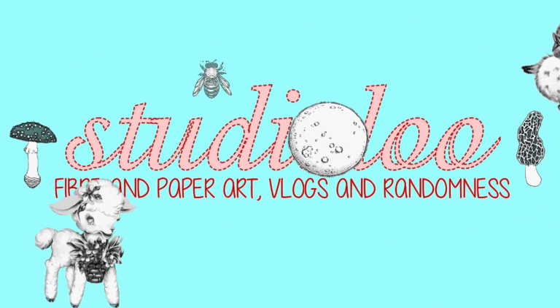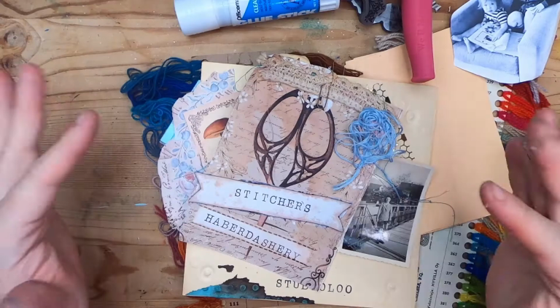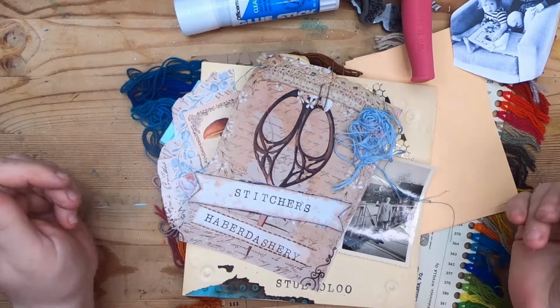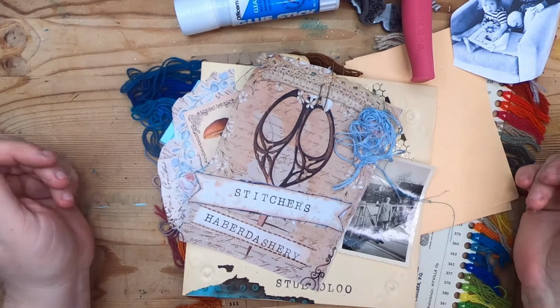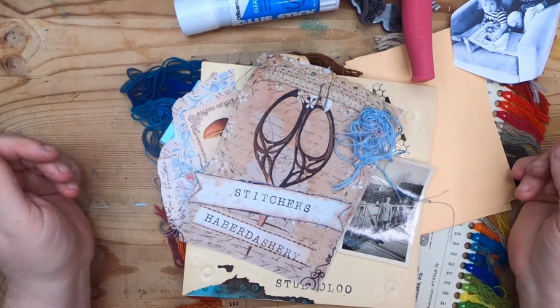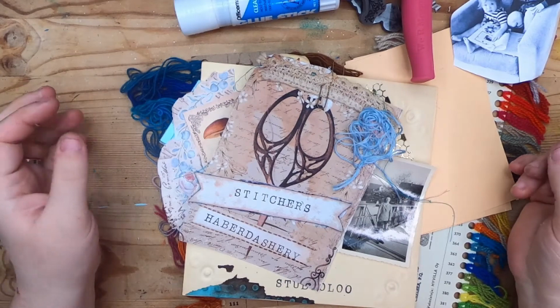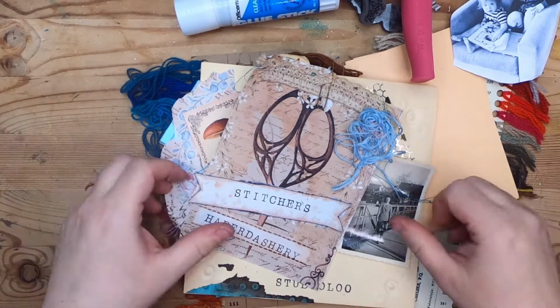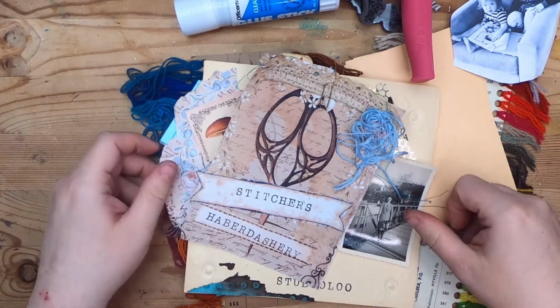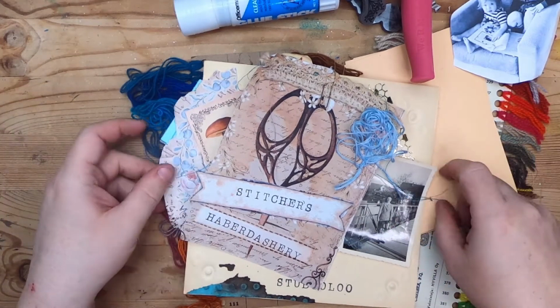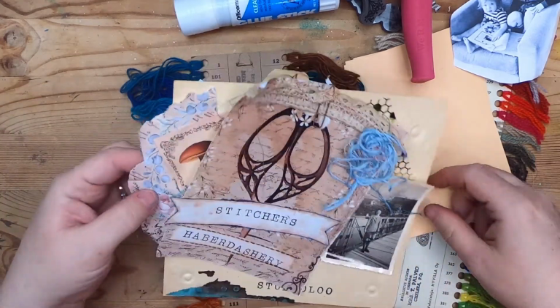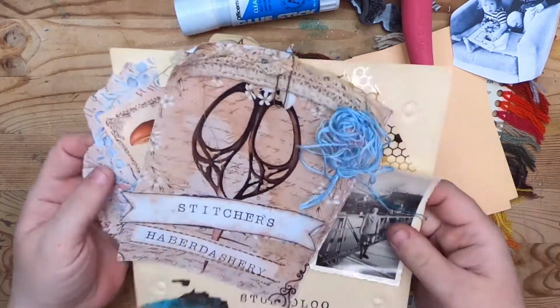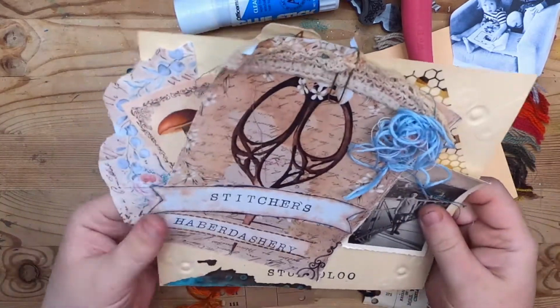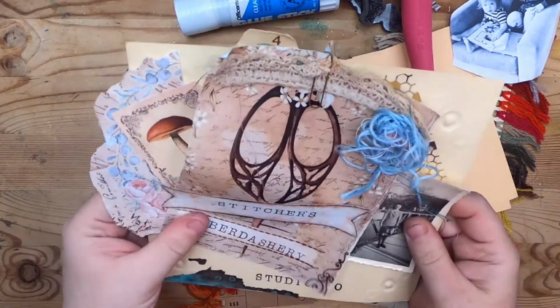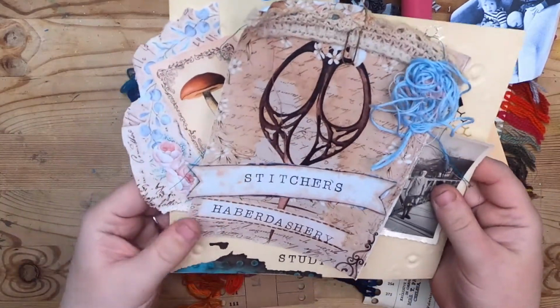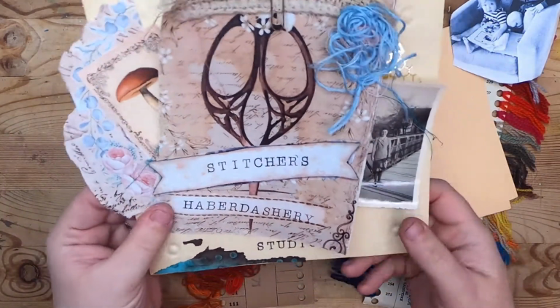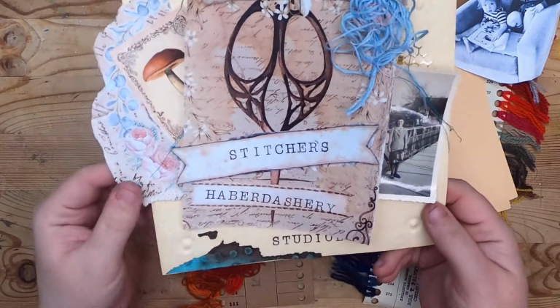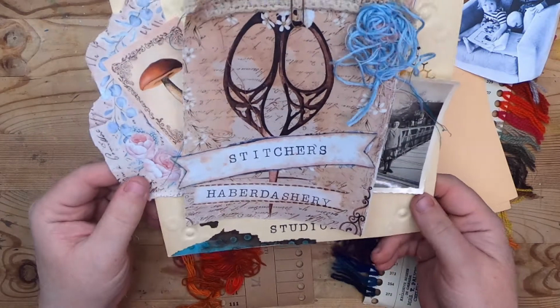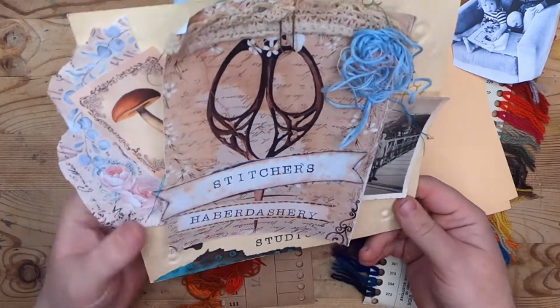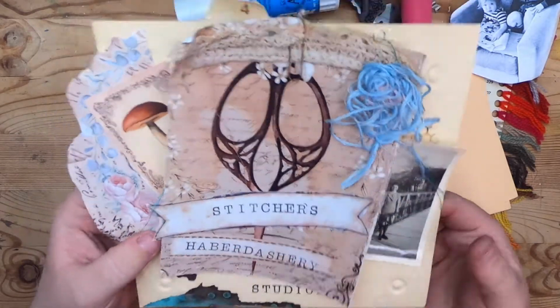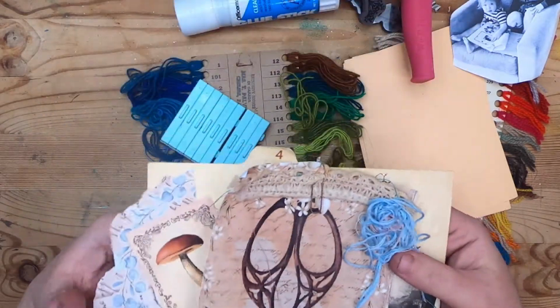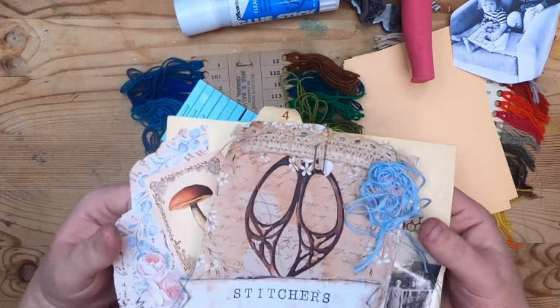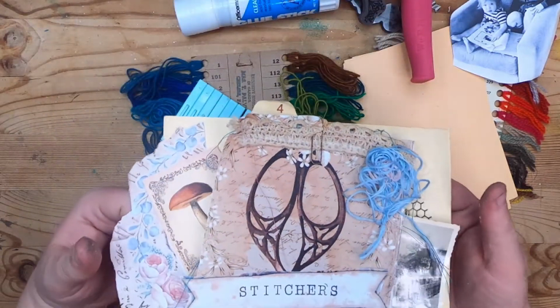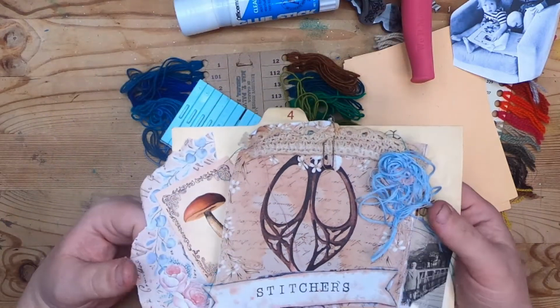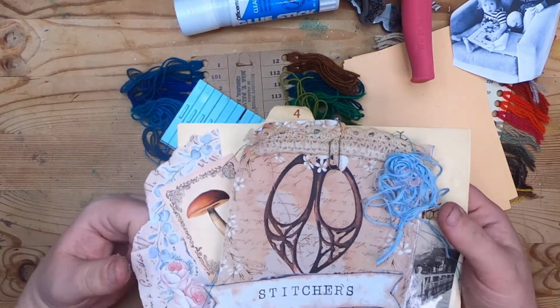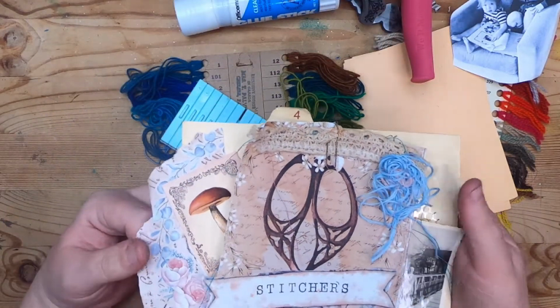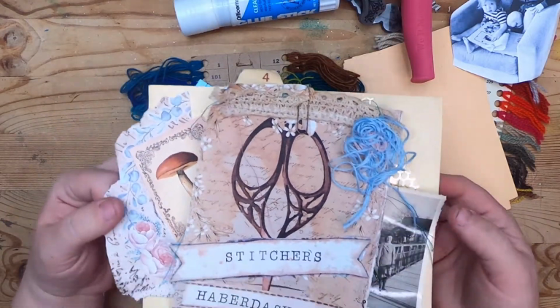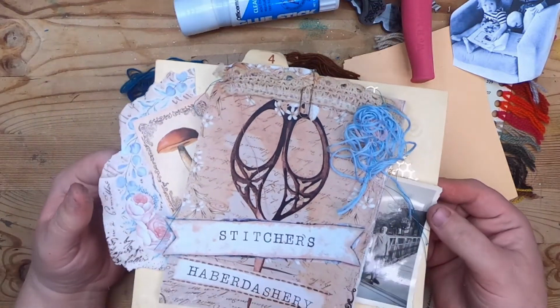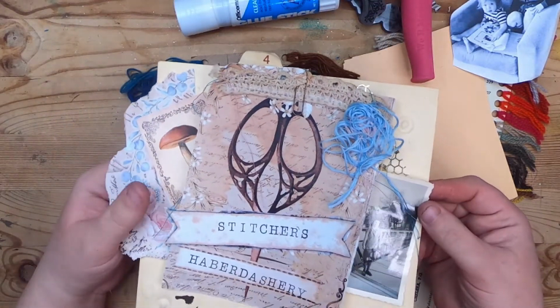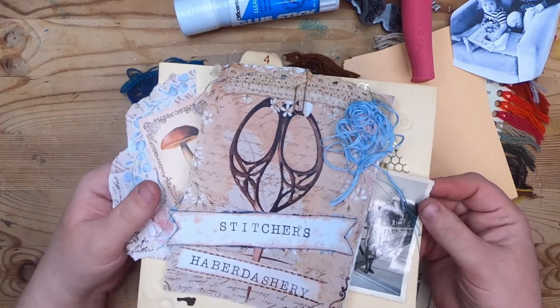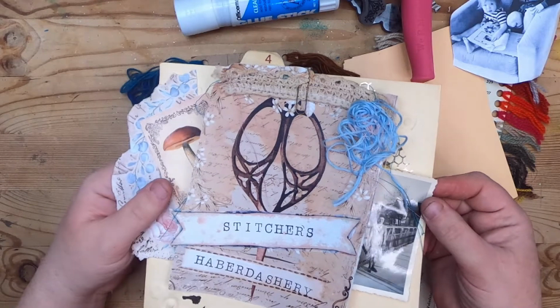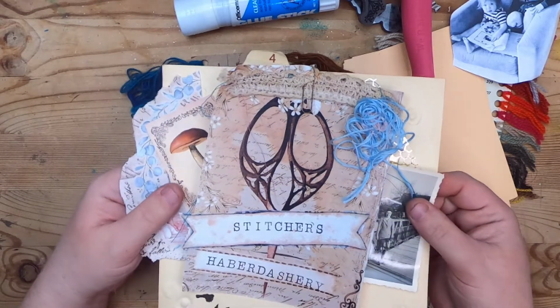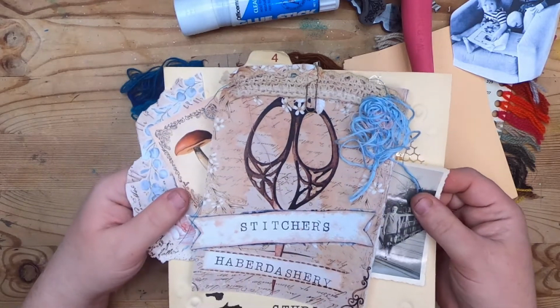Hi everyone, it's Cindy. Welcome back to Studio Lou. We're here today for episode three of Stitcher's Haberdashery, where we make sewing themed and stitching themed ephemera.